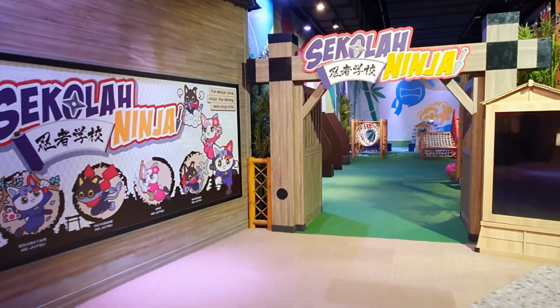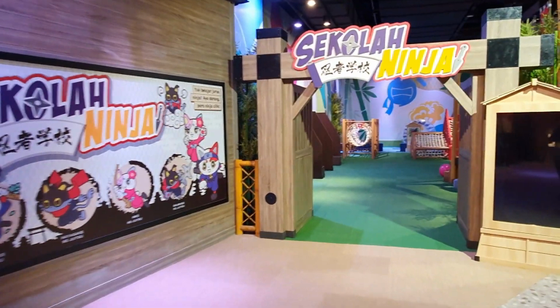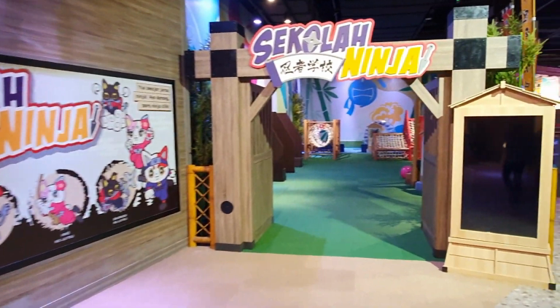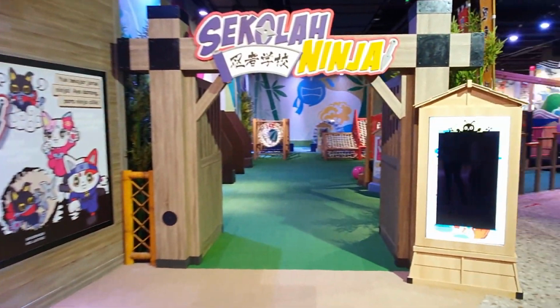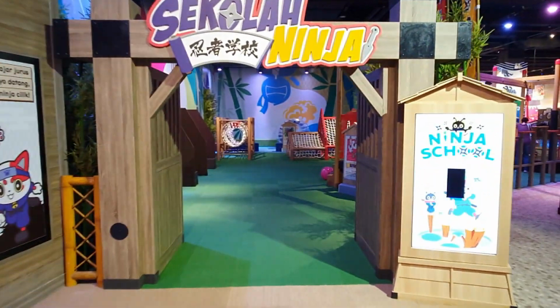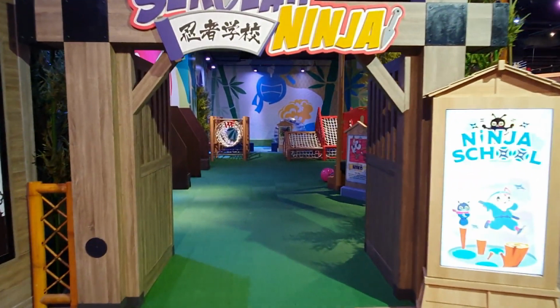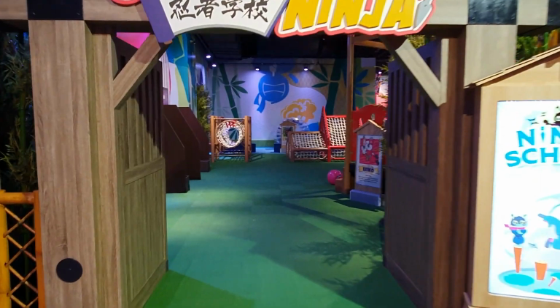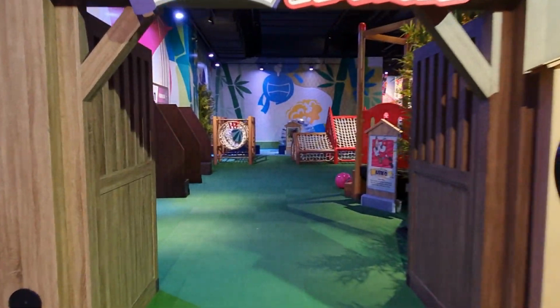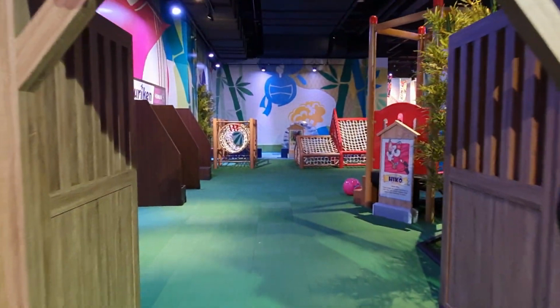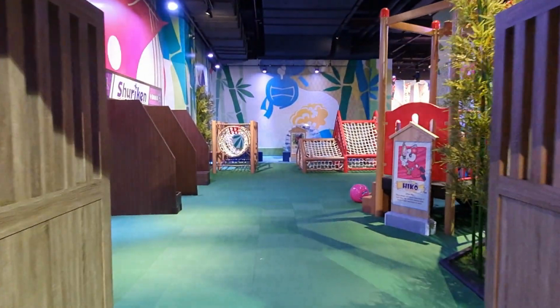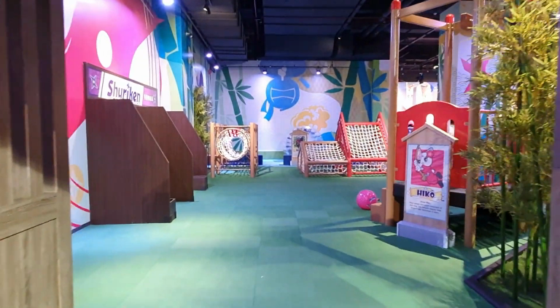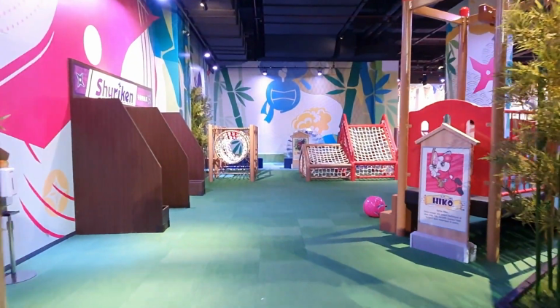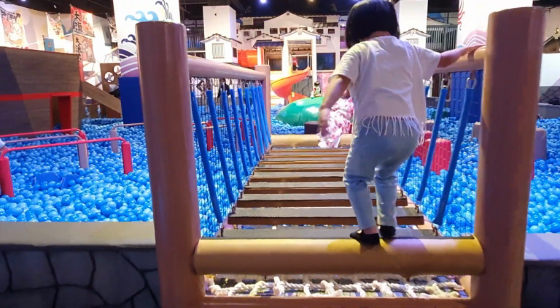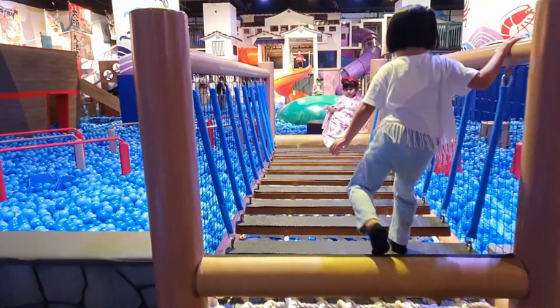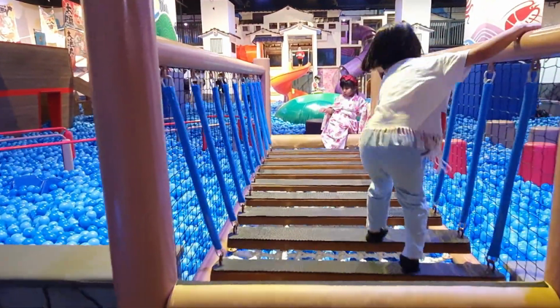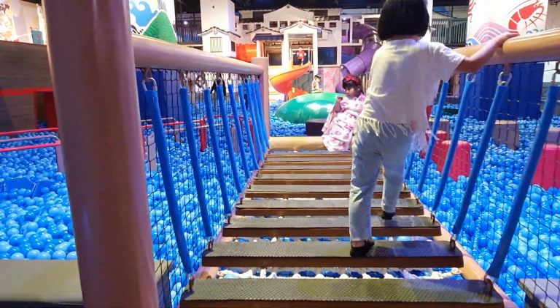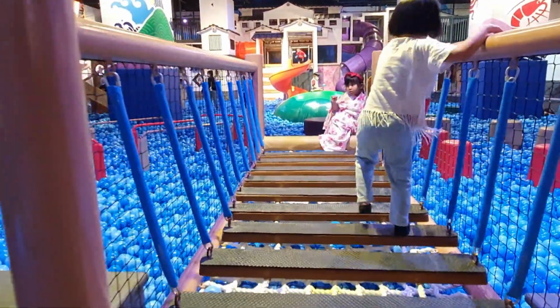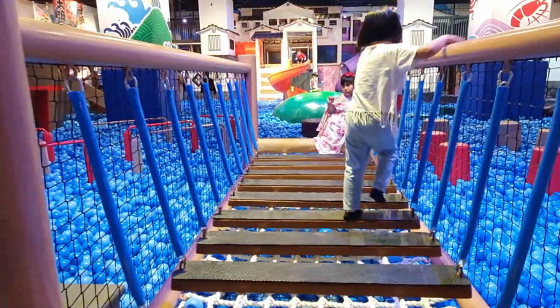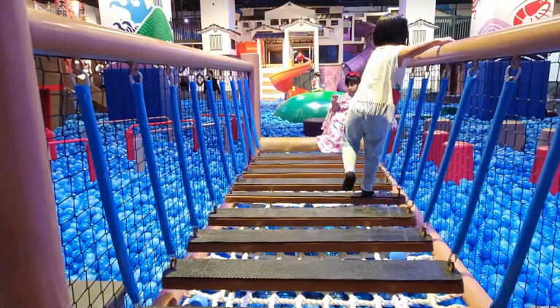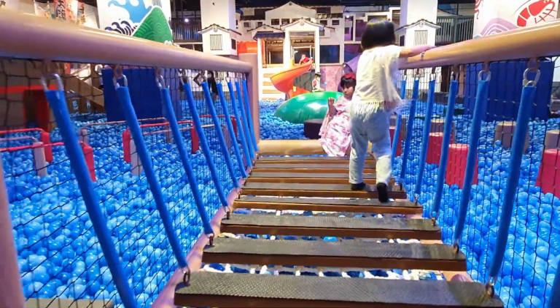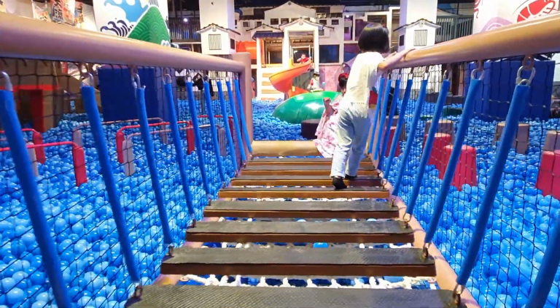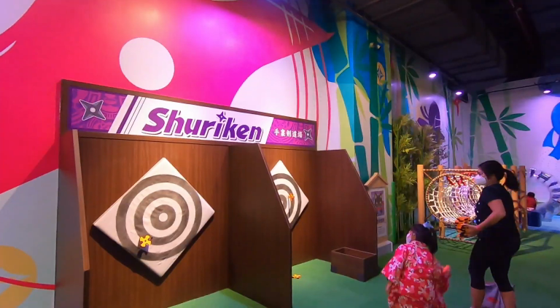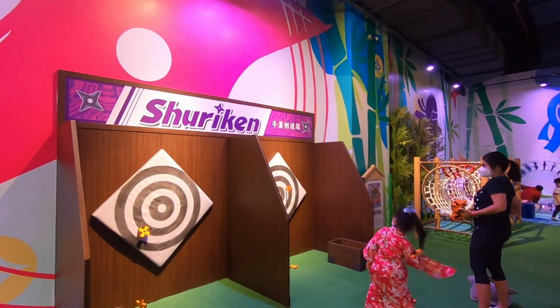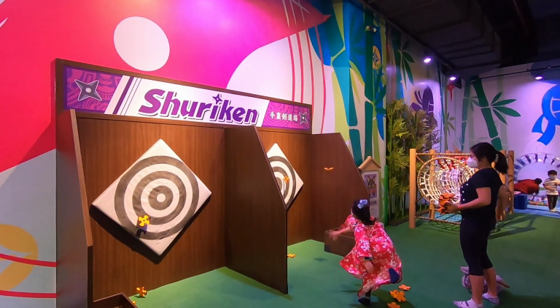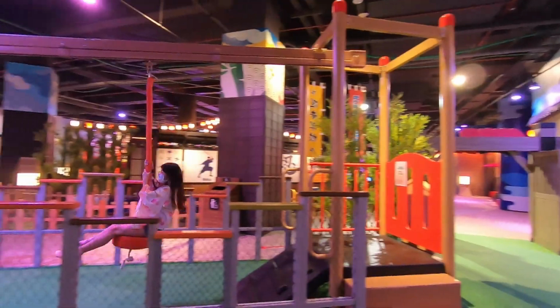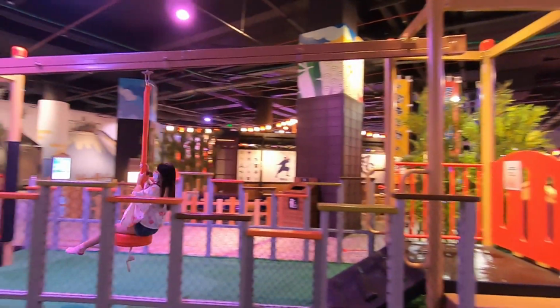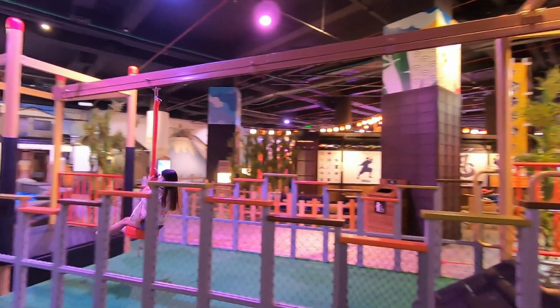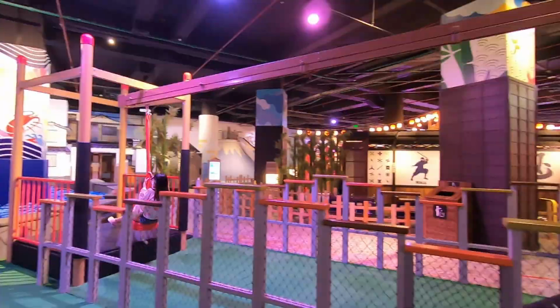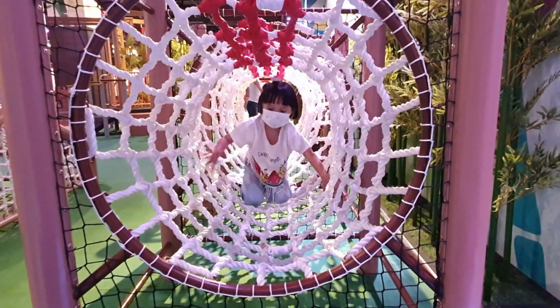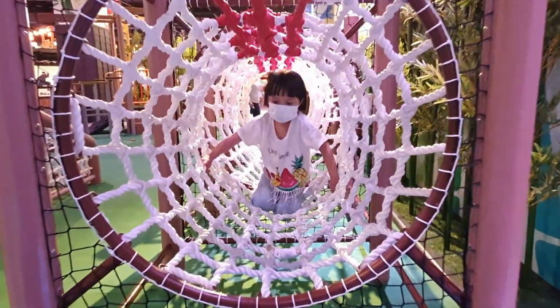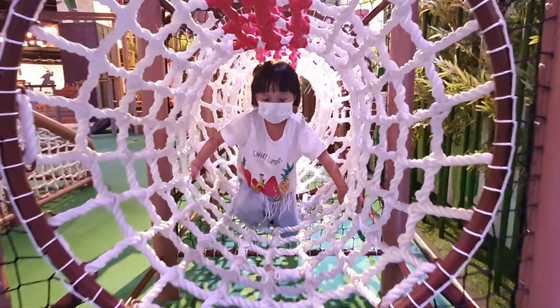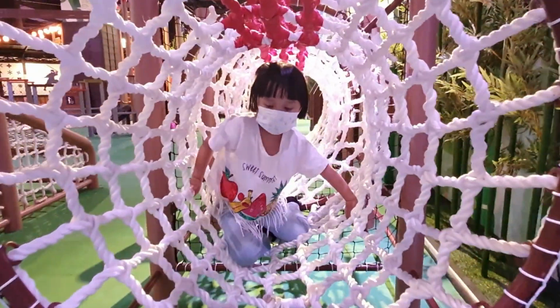Sekolah ninja! Di sini ada beberapa mainan seru untuk menjadi seperti ninja, contohnya berjalan di atas jembatan gantung, melempar bintang shuriken, bergelantungan, dan permainan latihan memanjat.